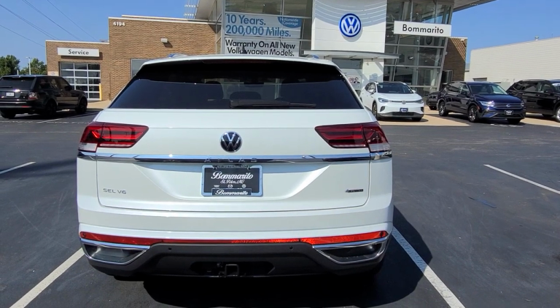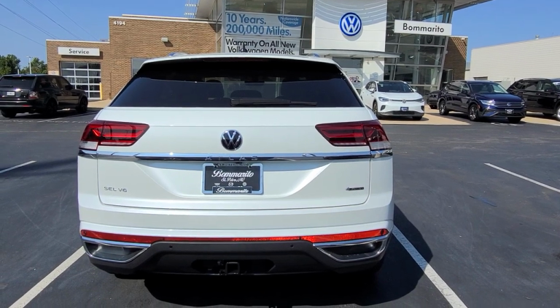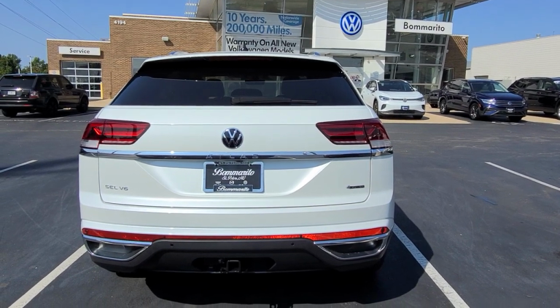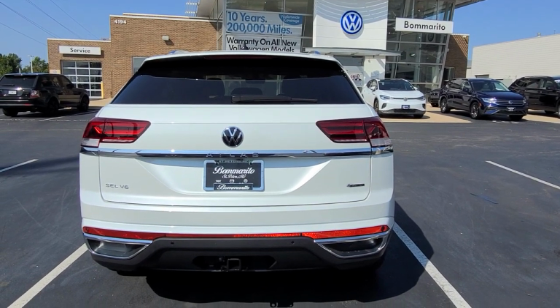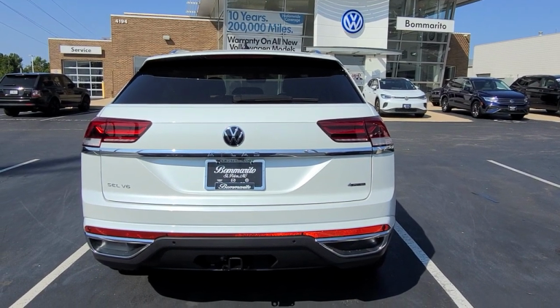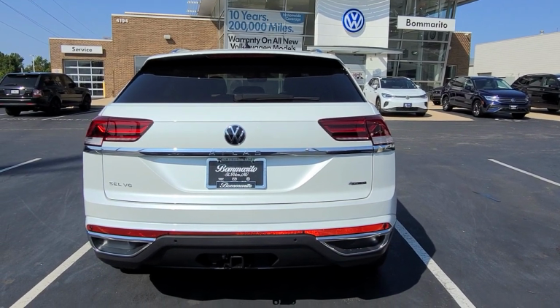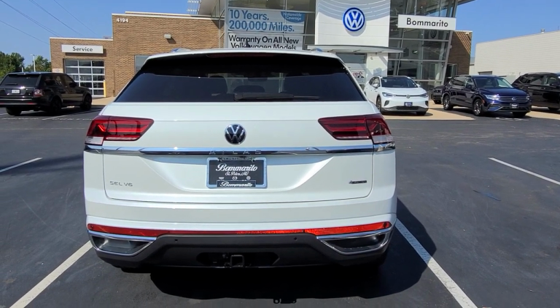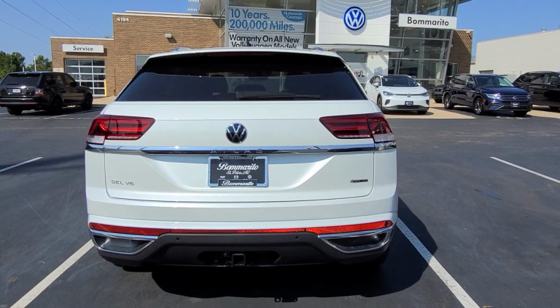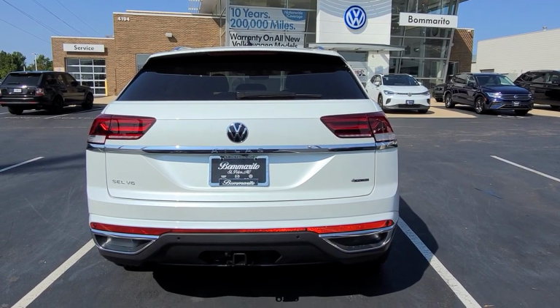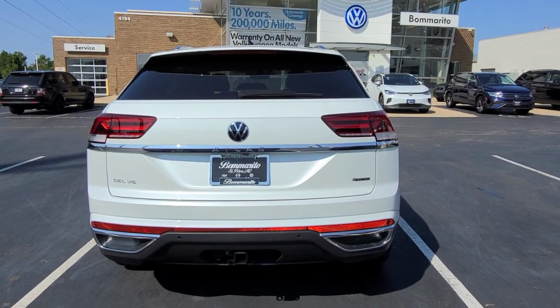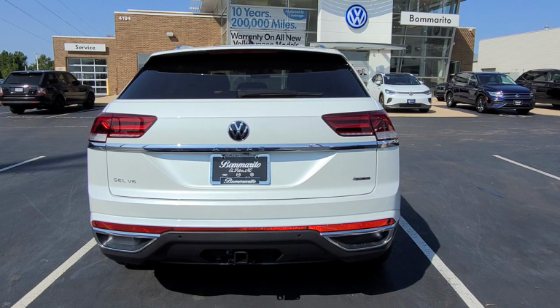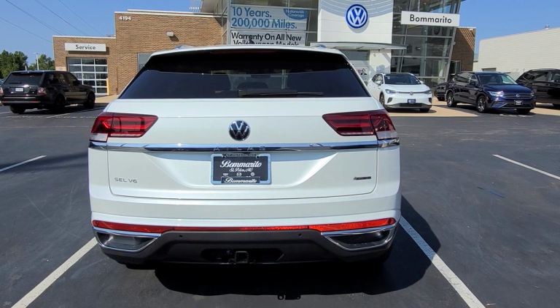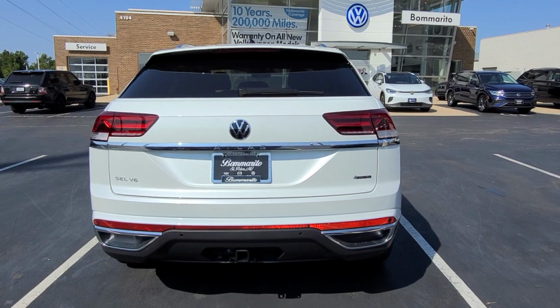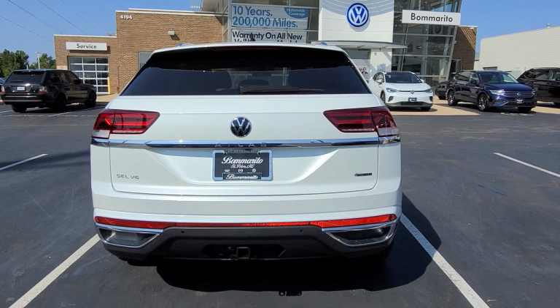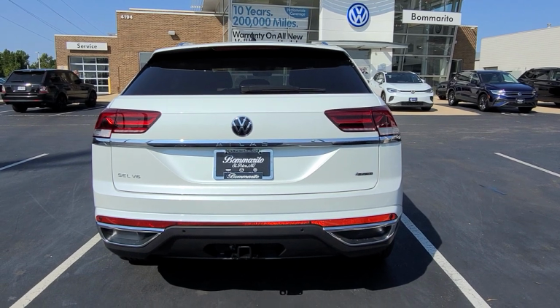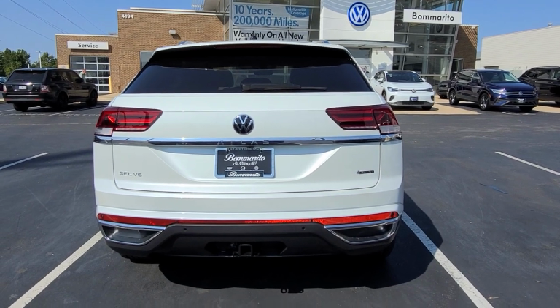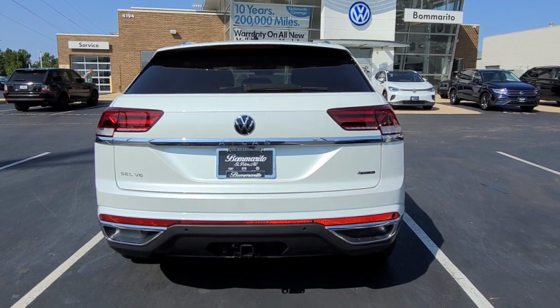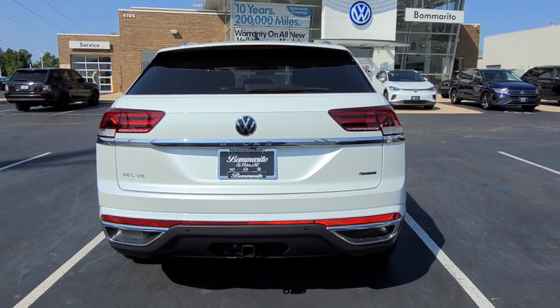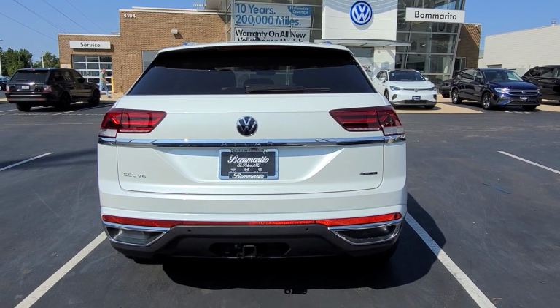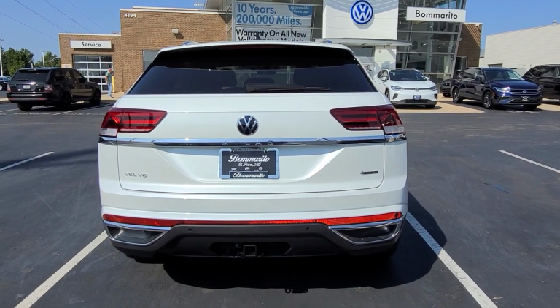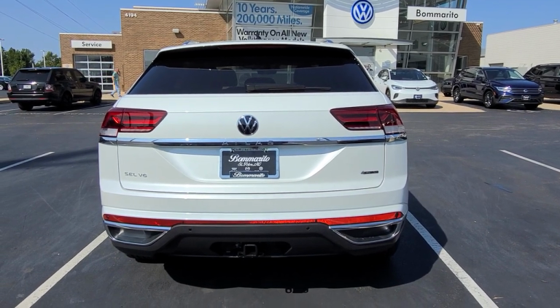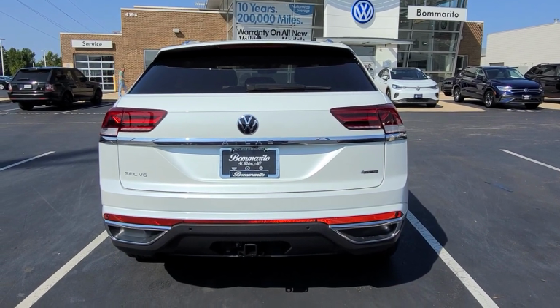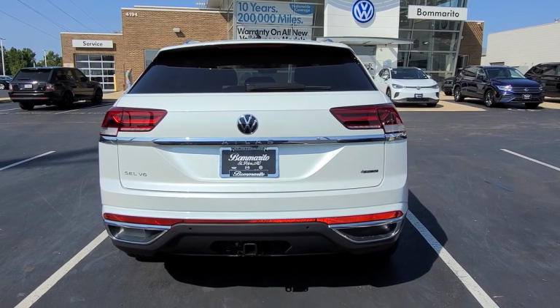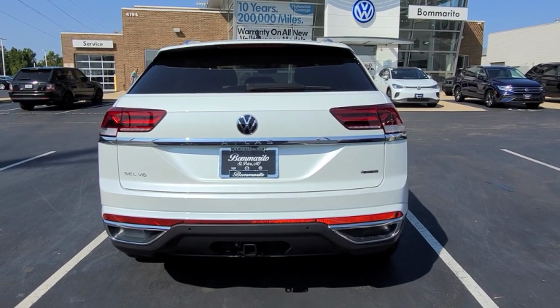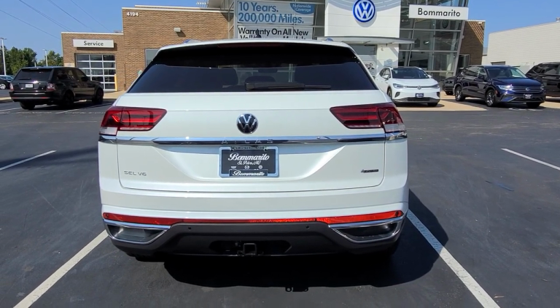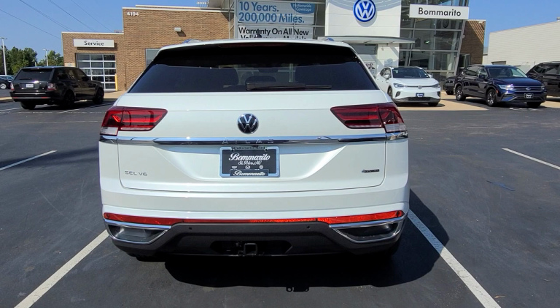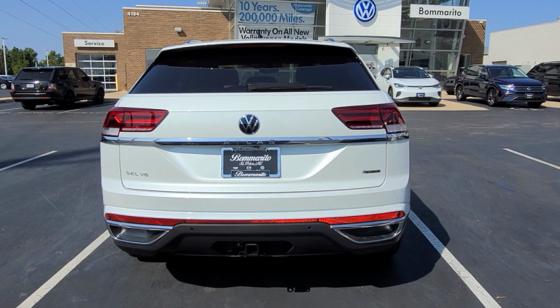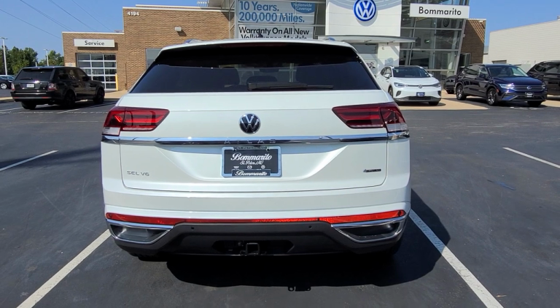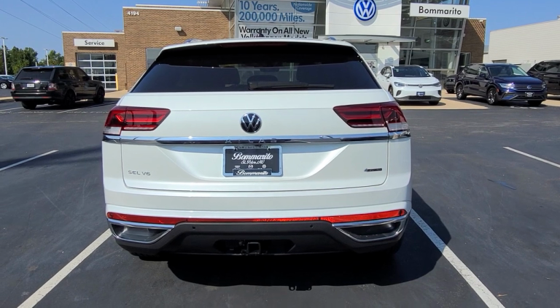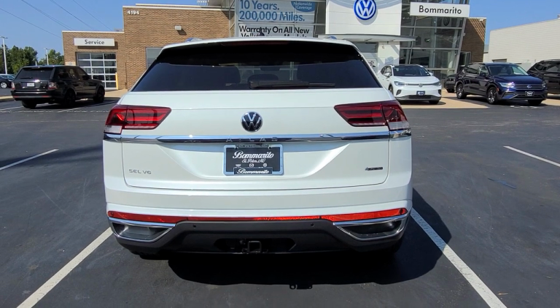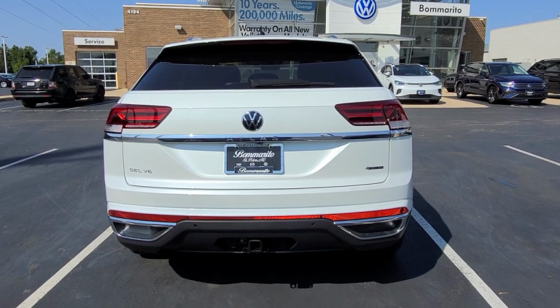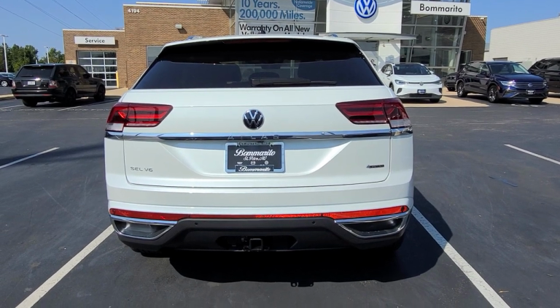Hello guys, this is Reece from Bomberito St. Peter's Volkswagen in St. Louis with another tip for you today. This is how to open your easy kick open hatch on the back of your Atlas or Atlas Cross Sport.